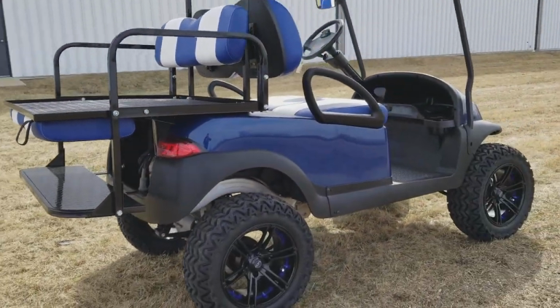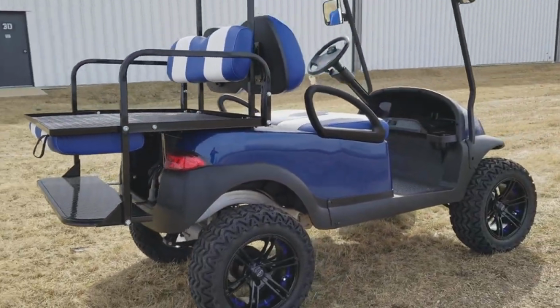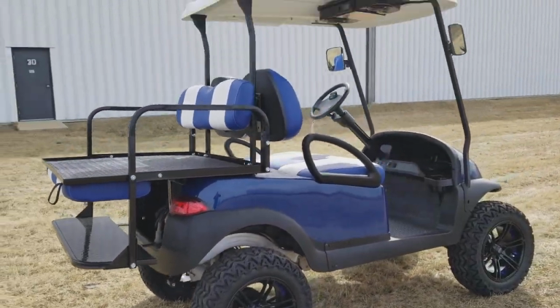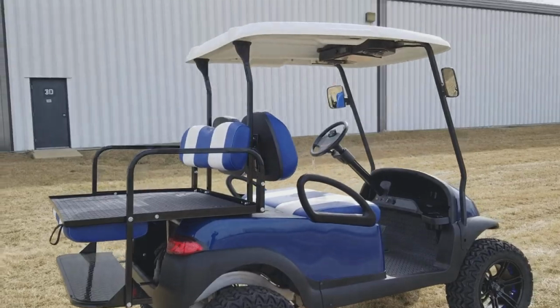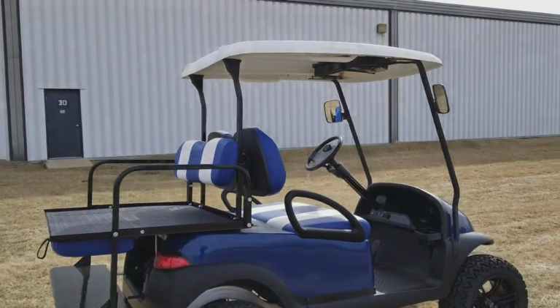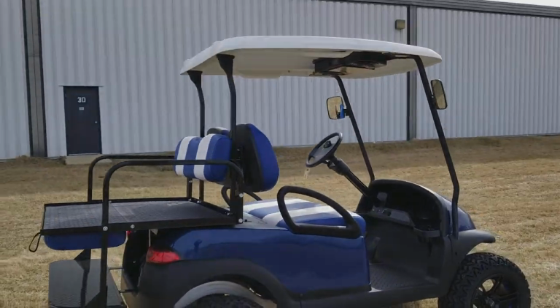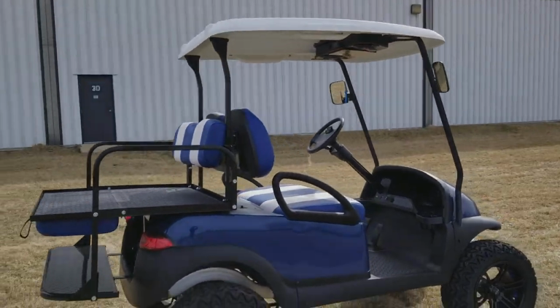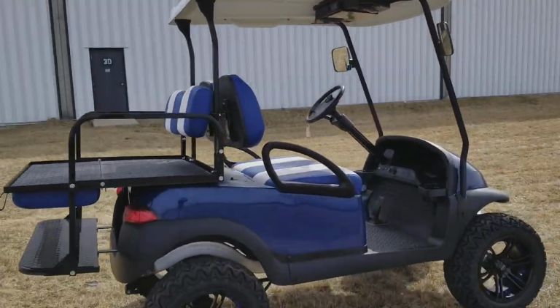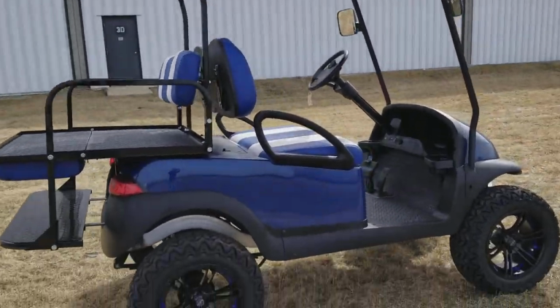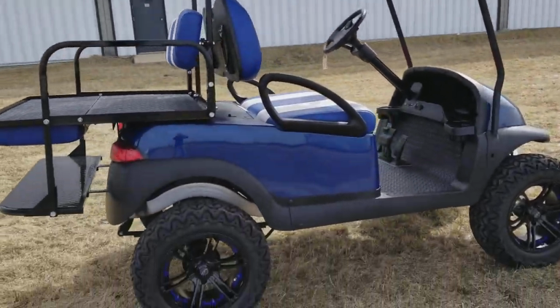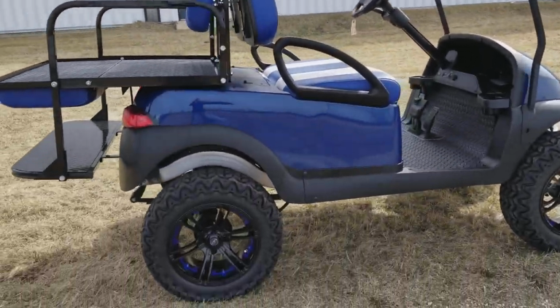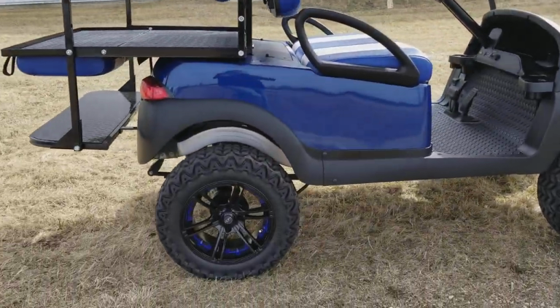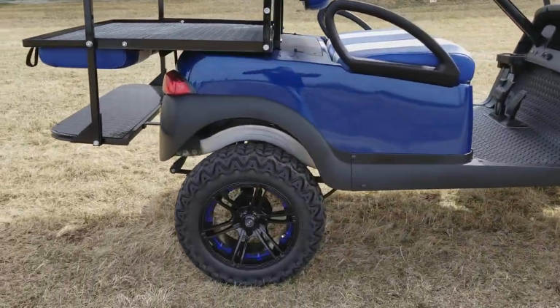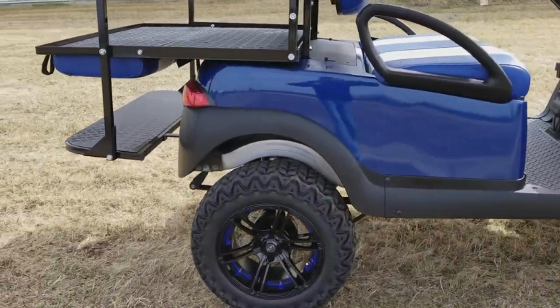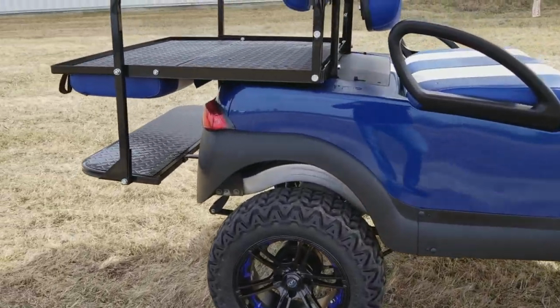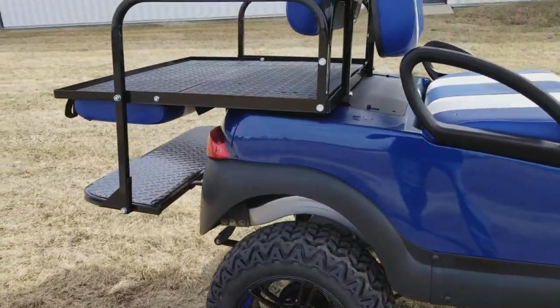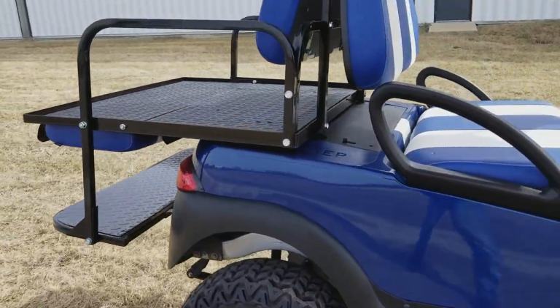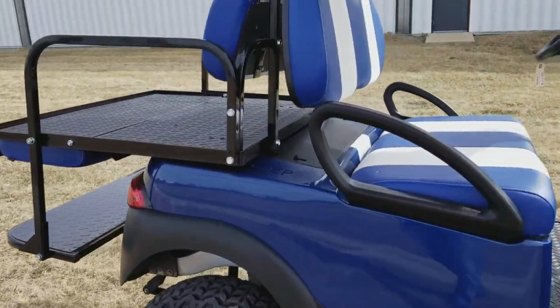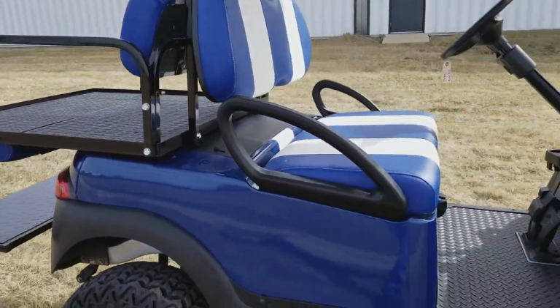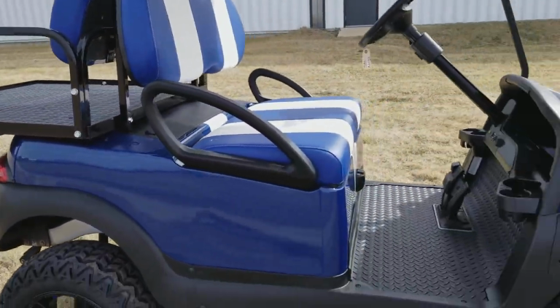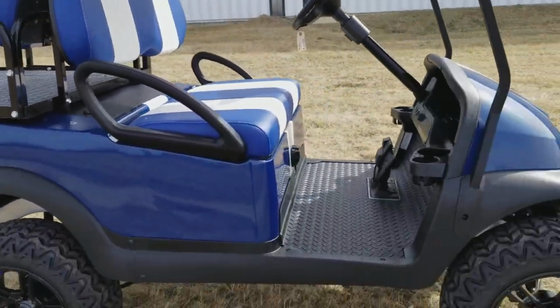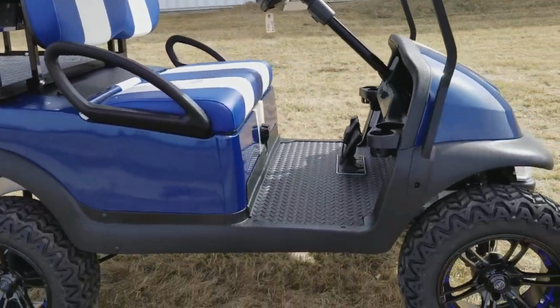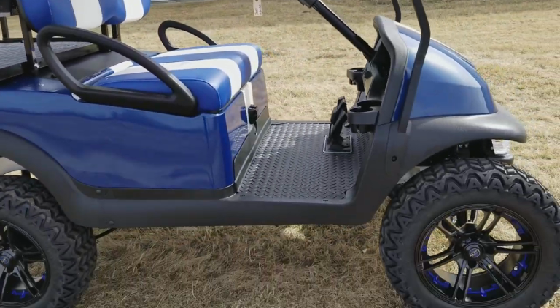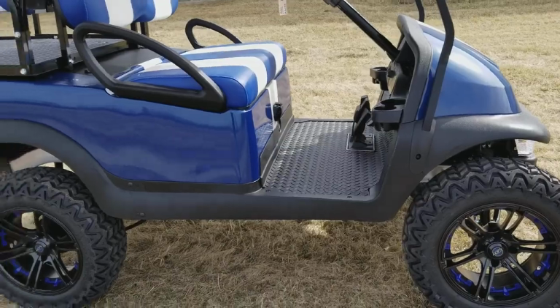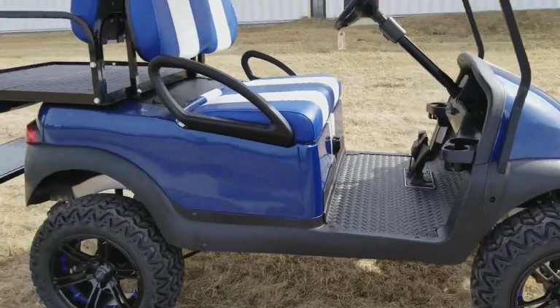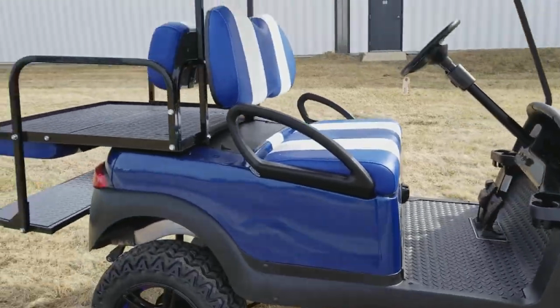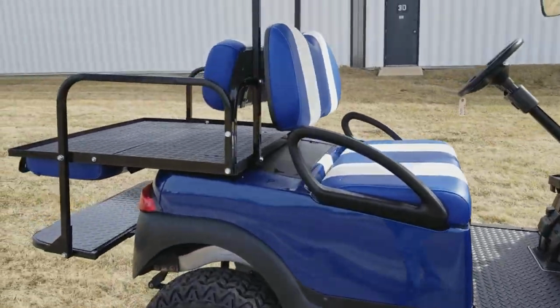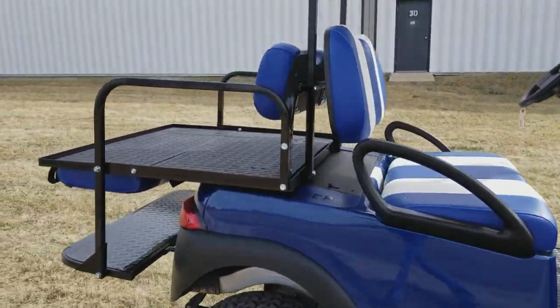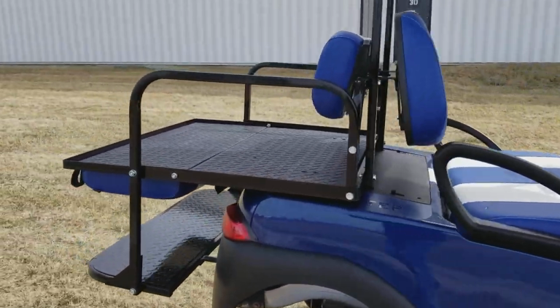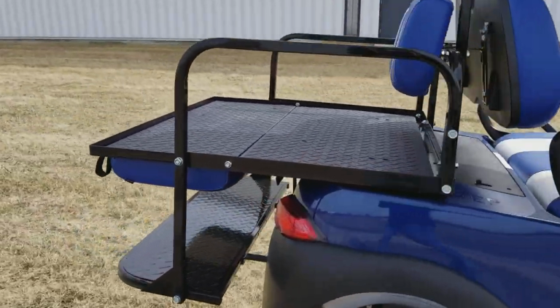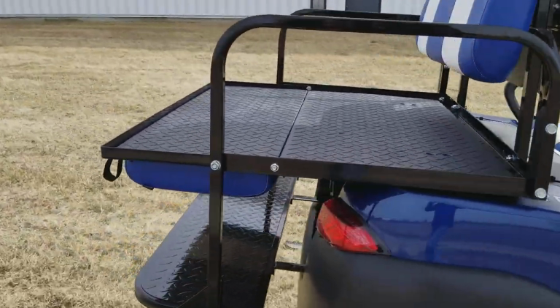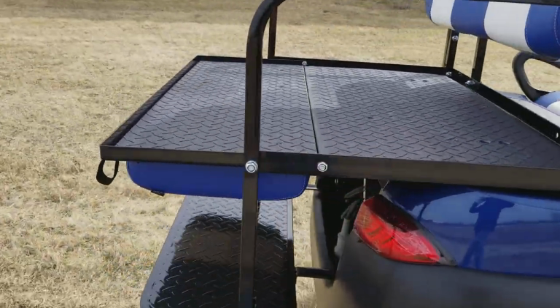Simply call us at 866-606-3991, and we can nationwide ship golf carts all across the entire USA.